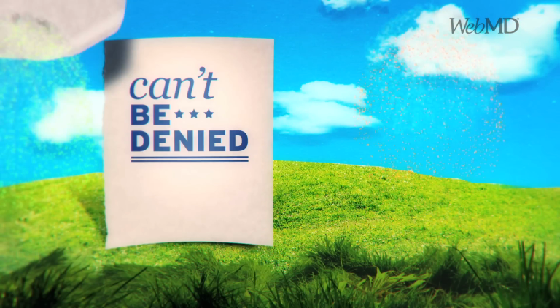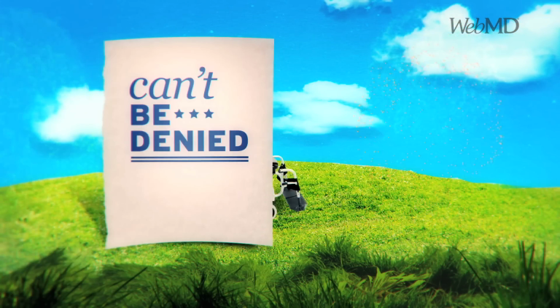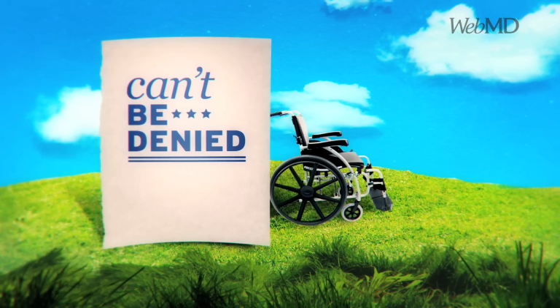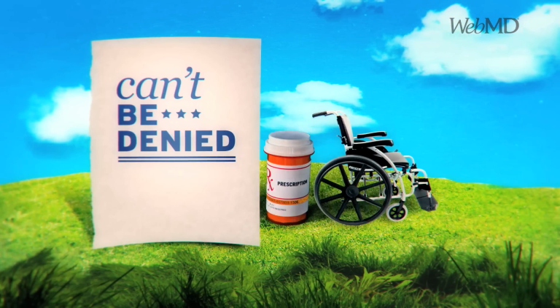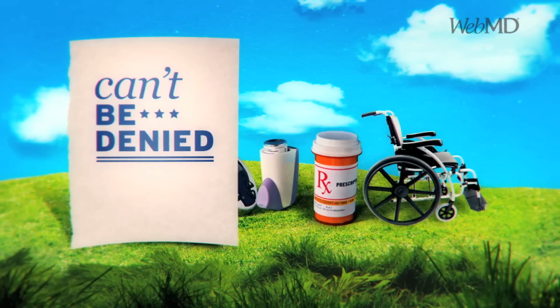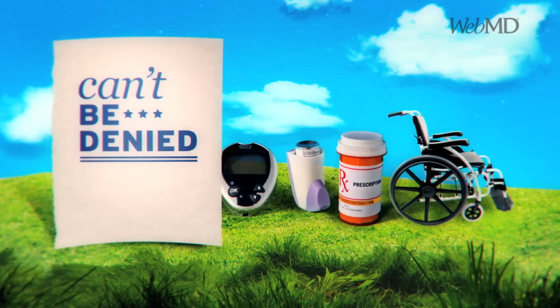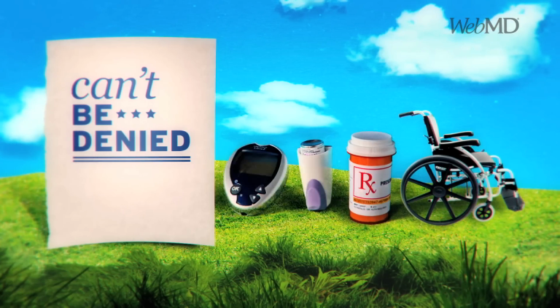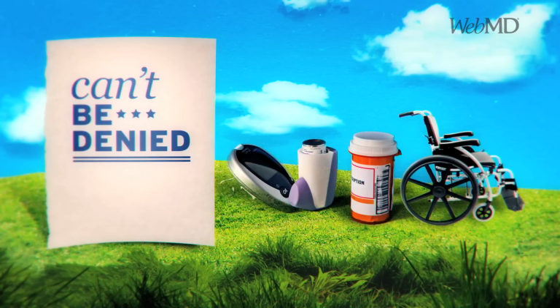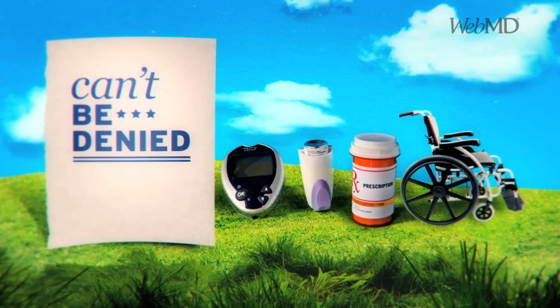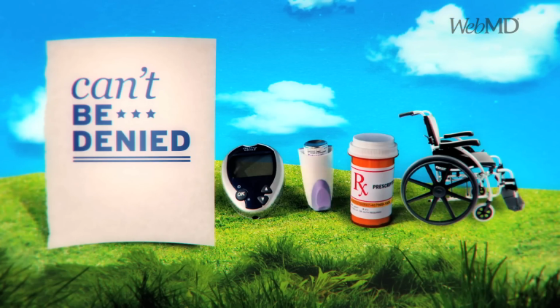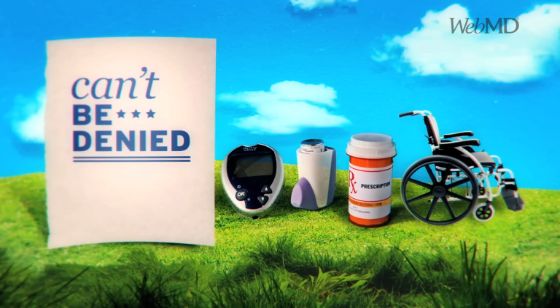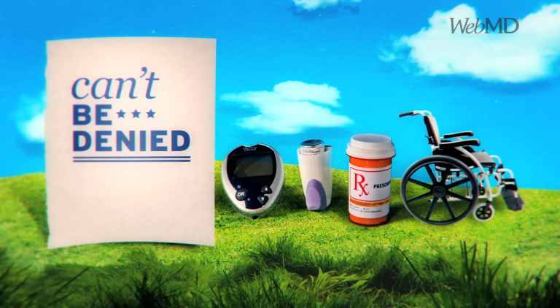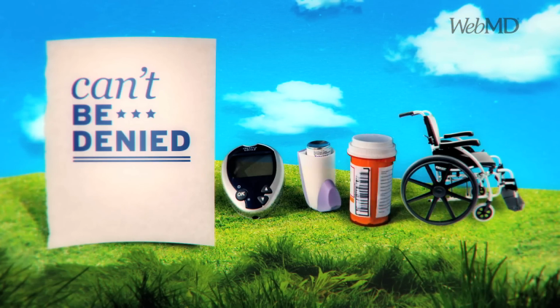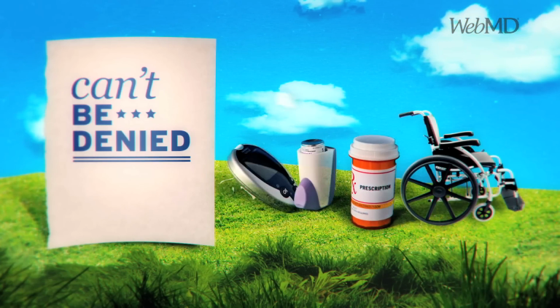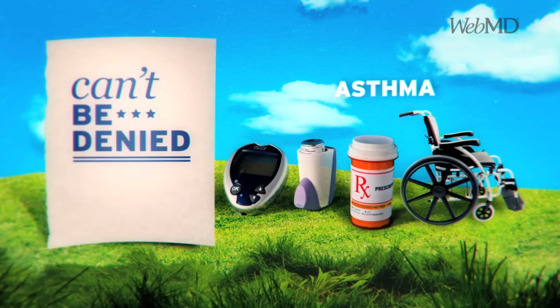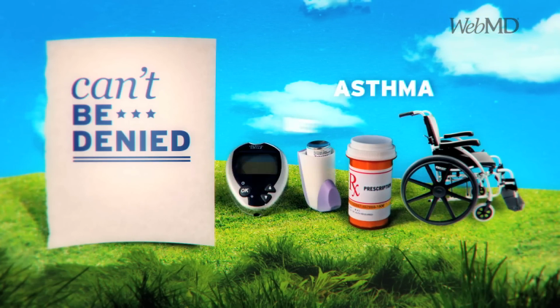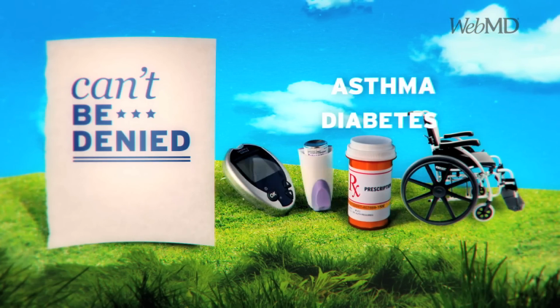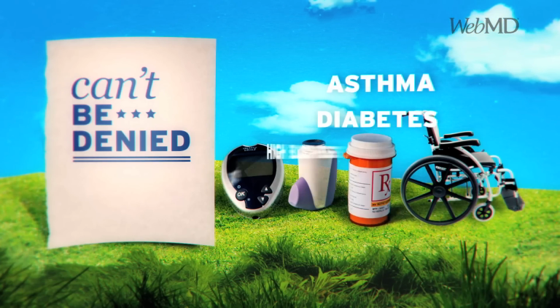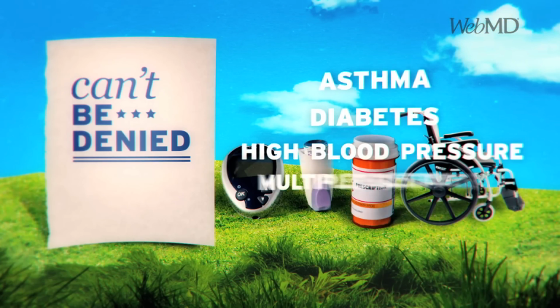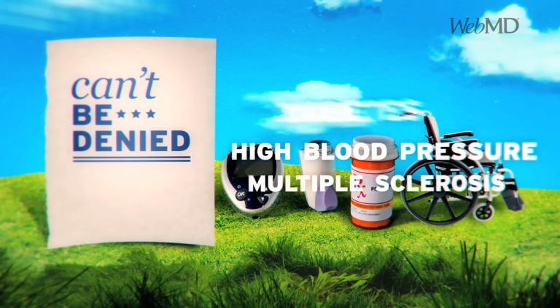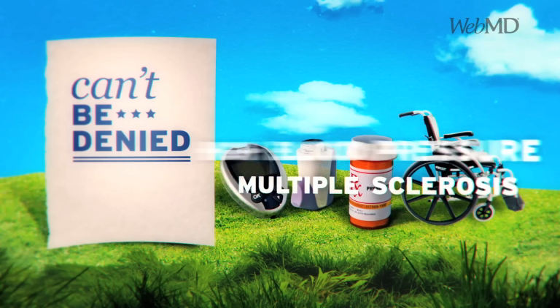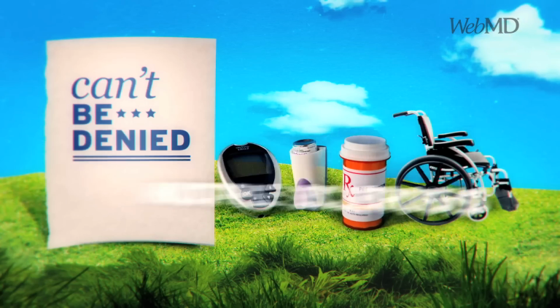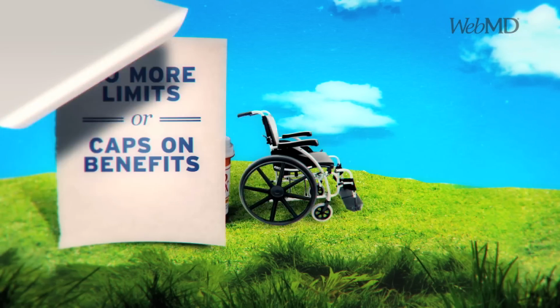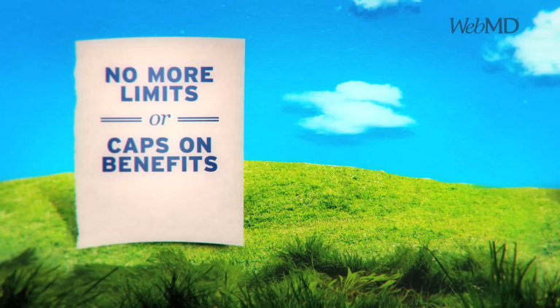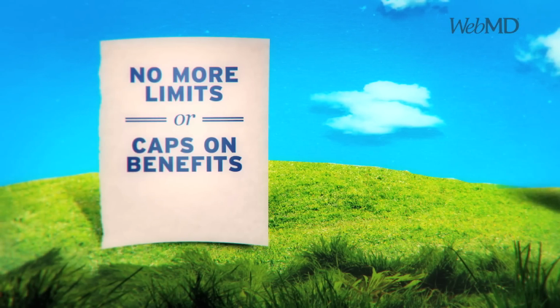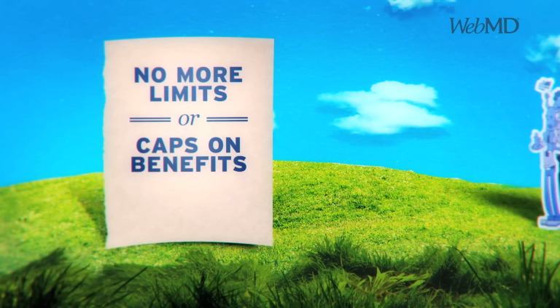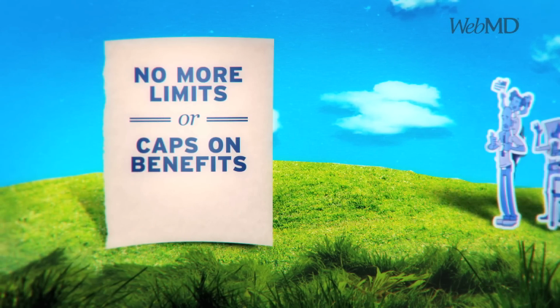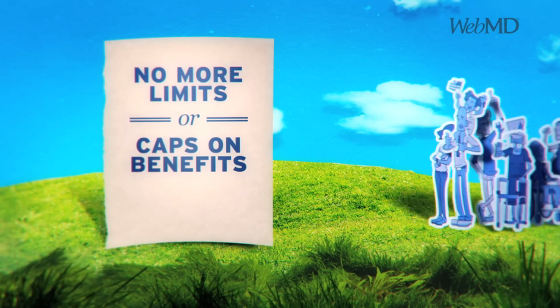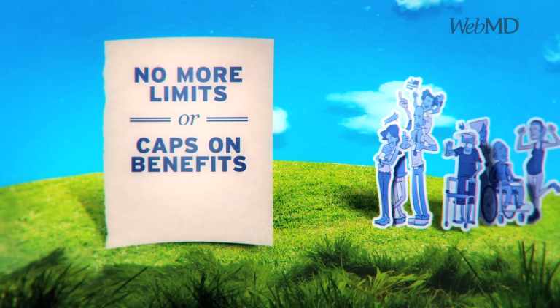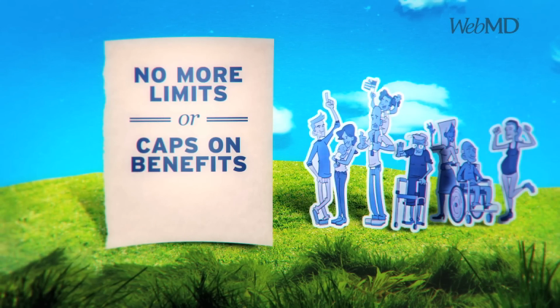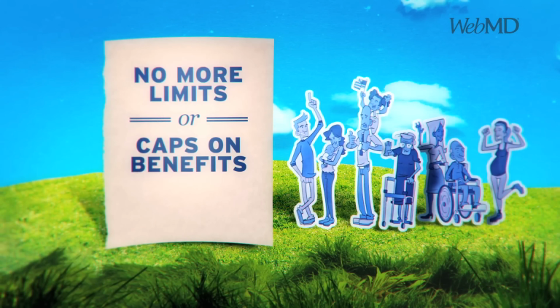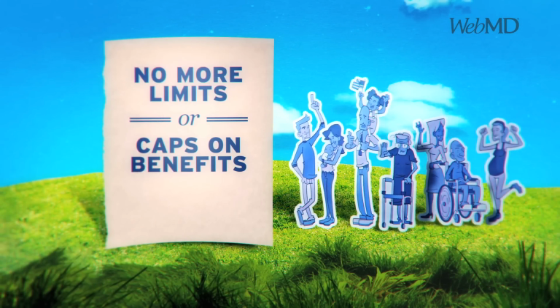Starting then, you can no longer be denied insurance or charged more because you have a pre-existing condition, such as asthma, diabetes, high blood pressure, or MS. And insurance plans can't put lifetime limits or caps on the benefits they pay.